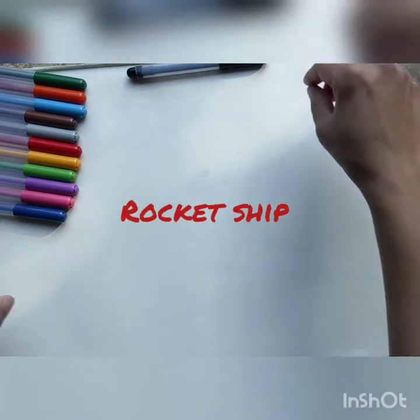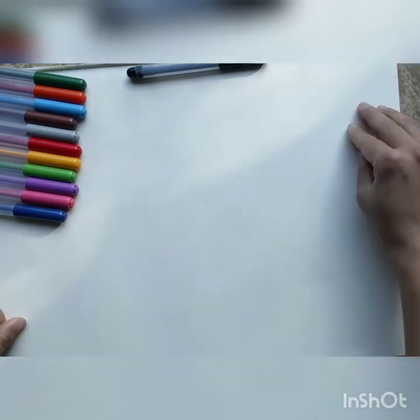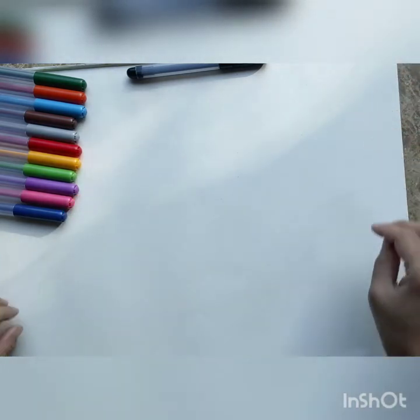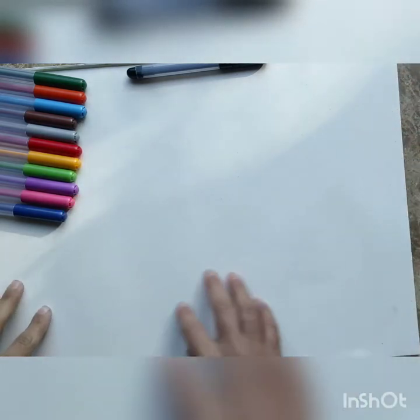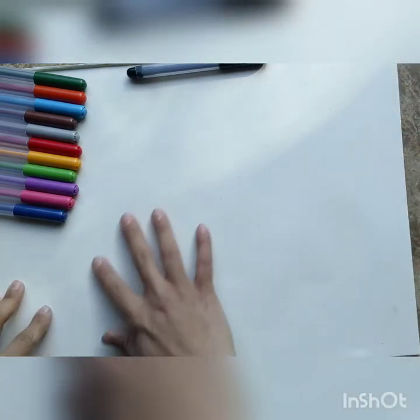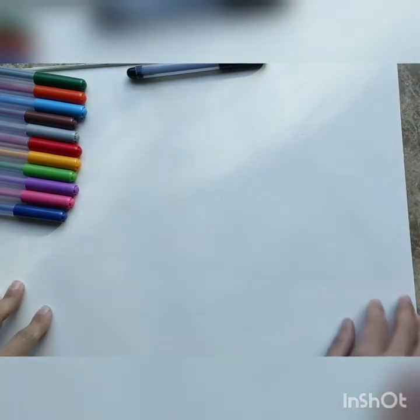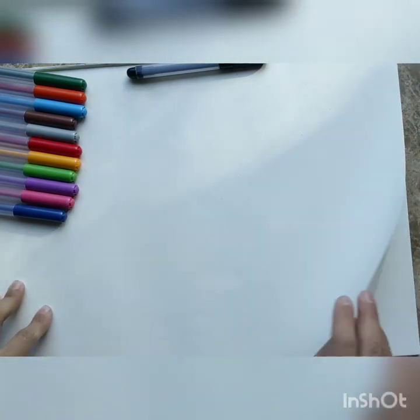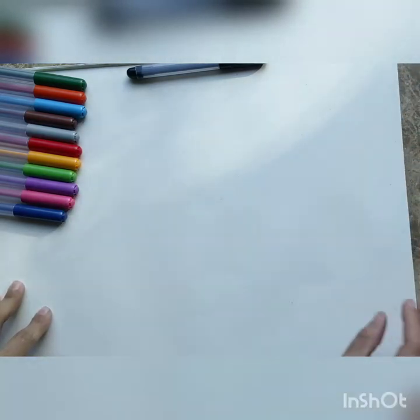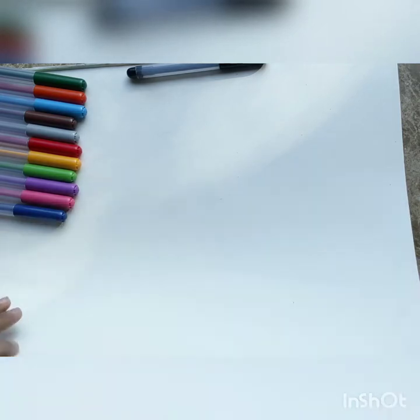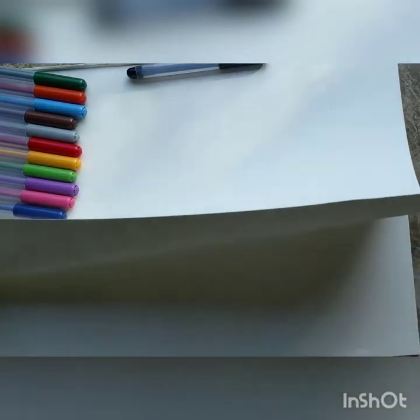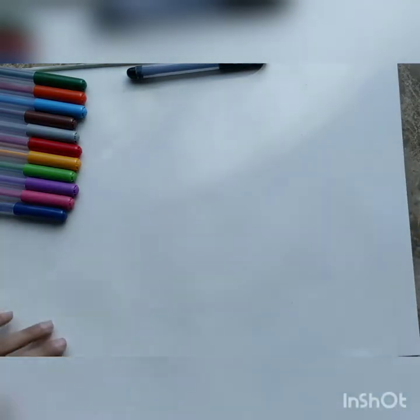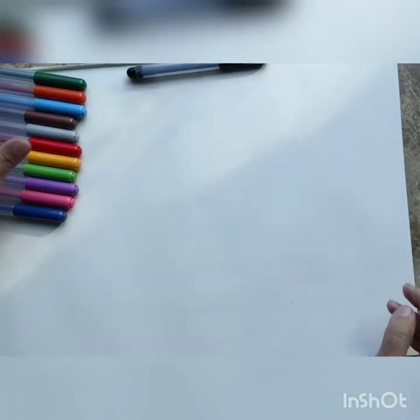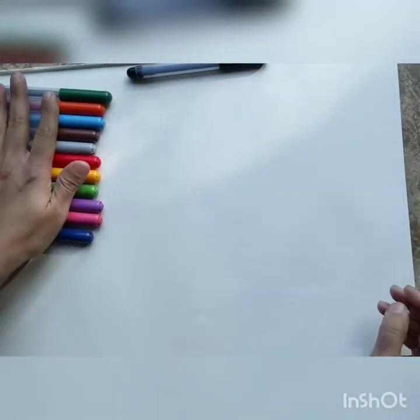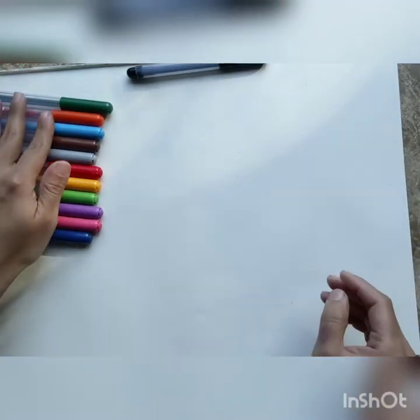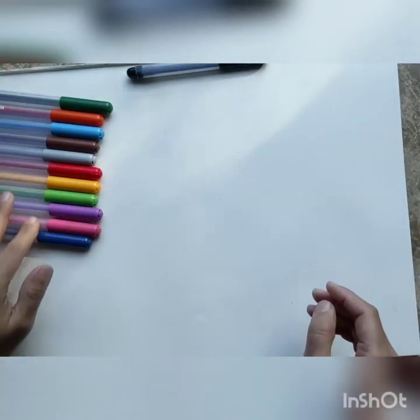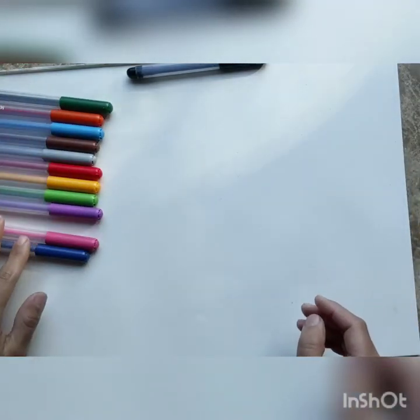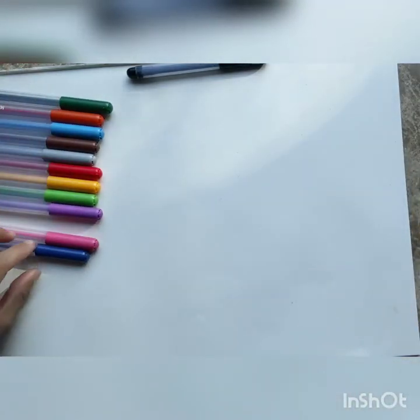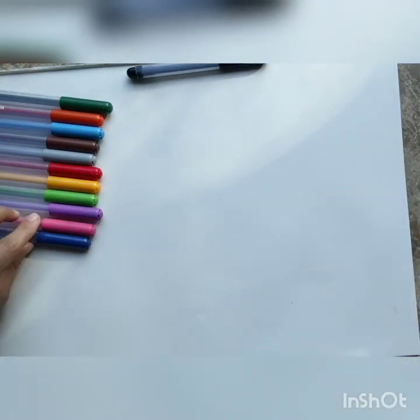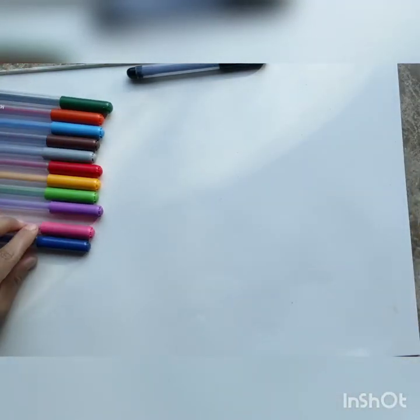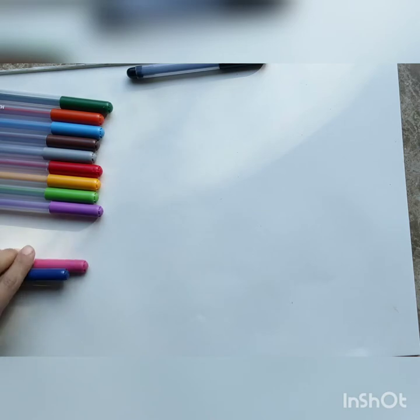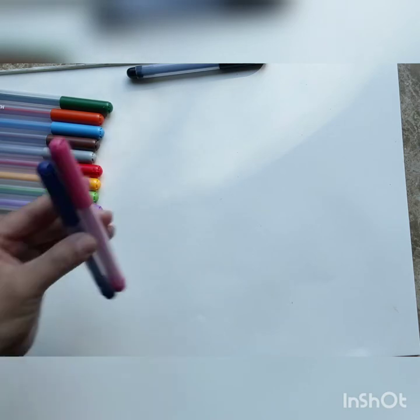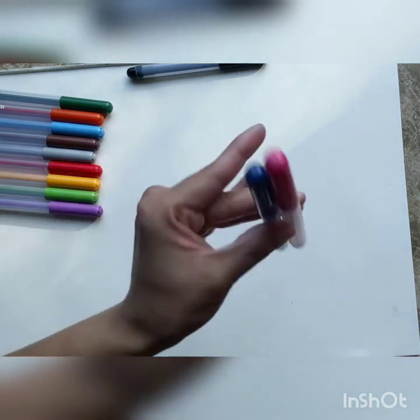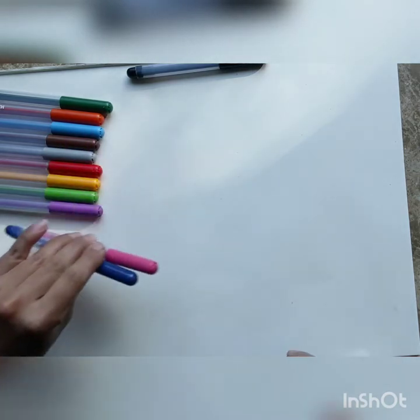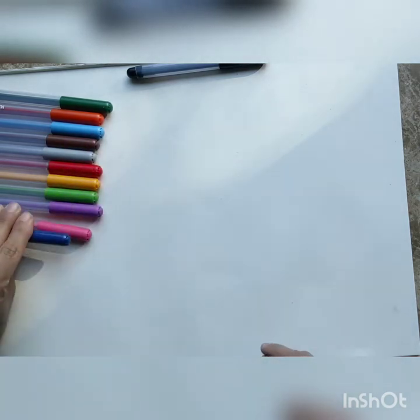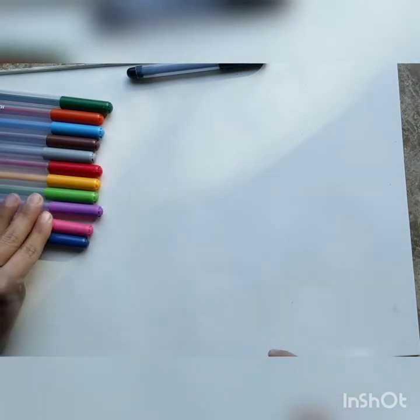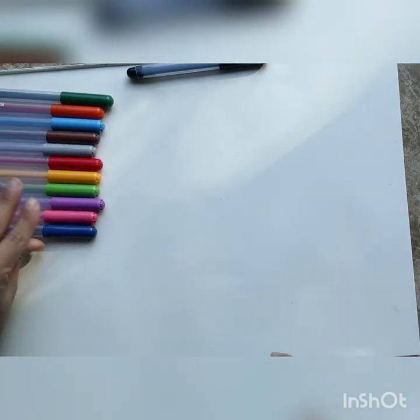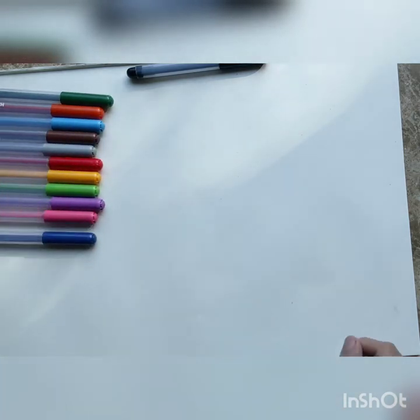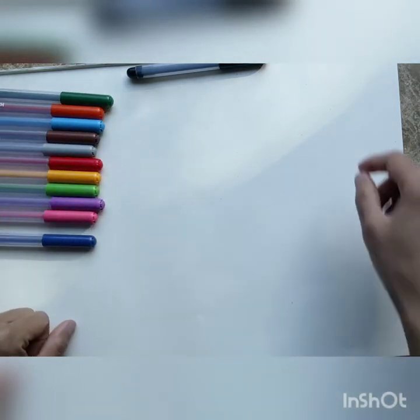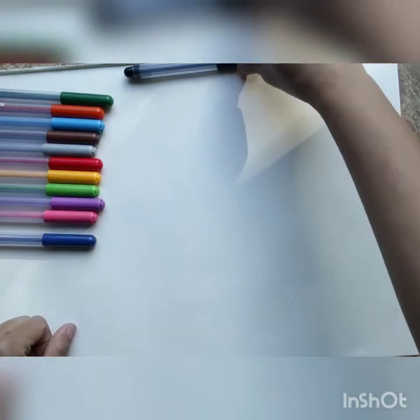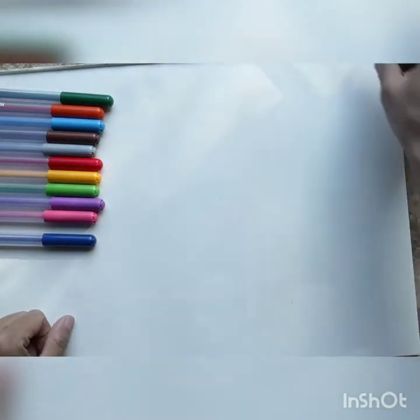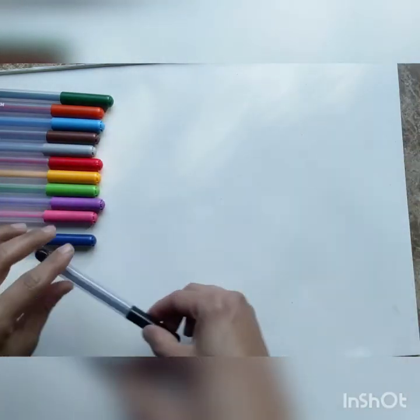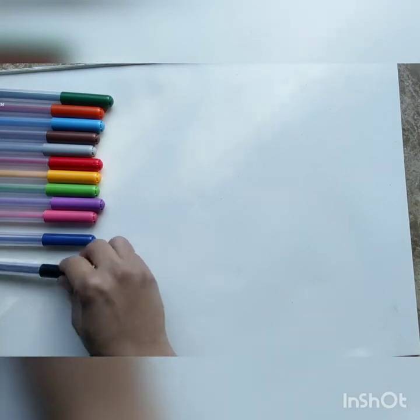For today's drawing we need a sheet of paper and some colors. We are going to be using colored sketch pens for today's drawing. You can use any colors you like — sketch pens, crayons, pencil colors, paints, anything that you want.